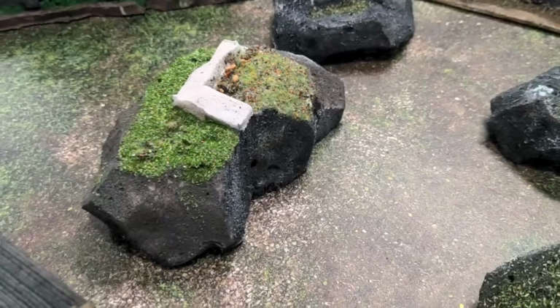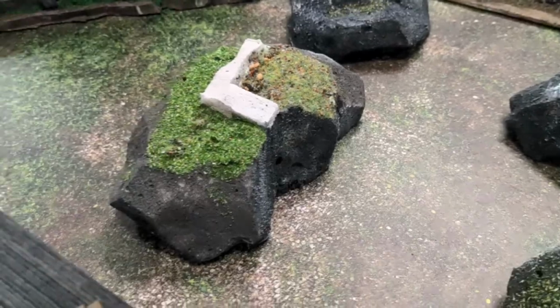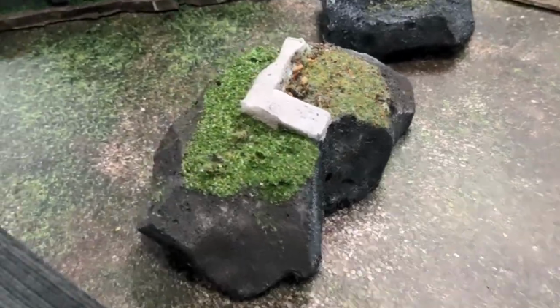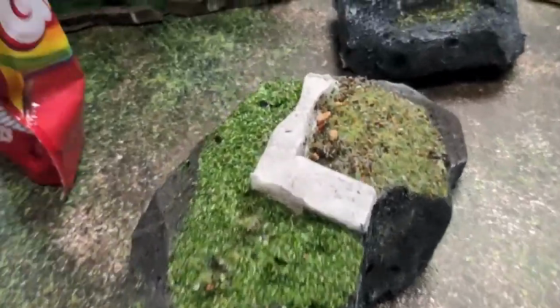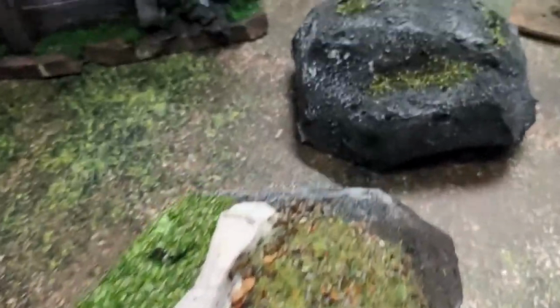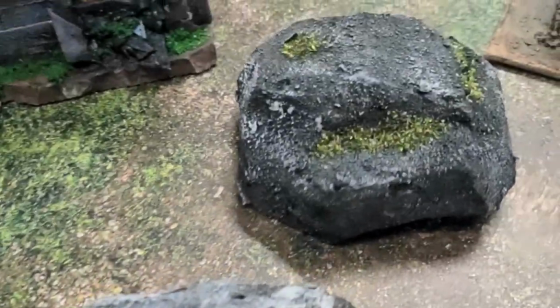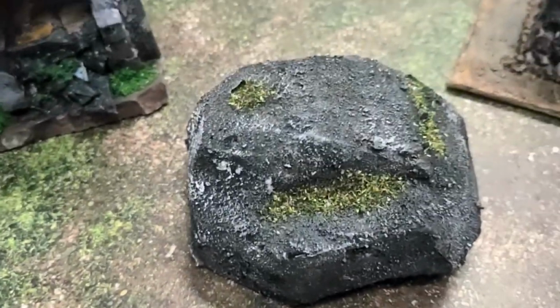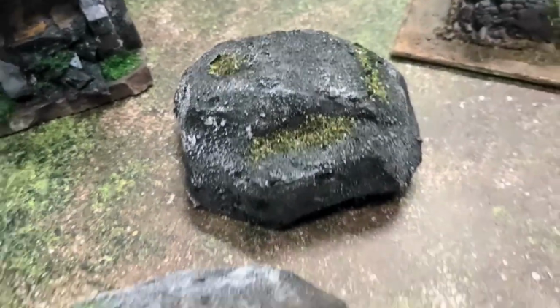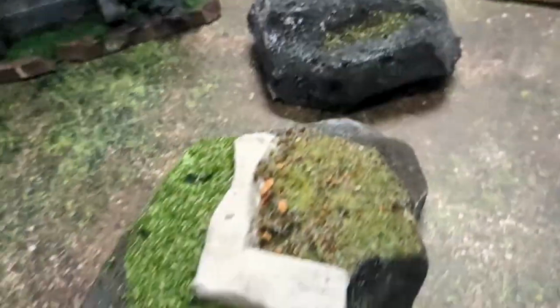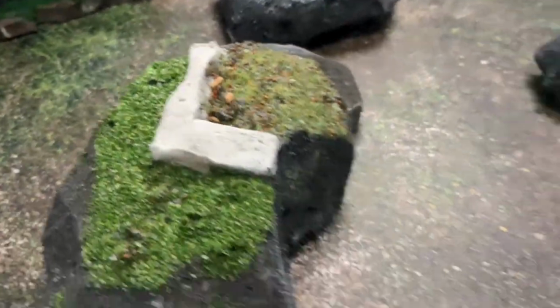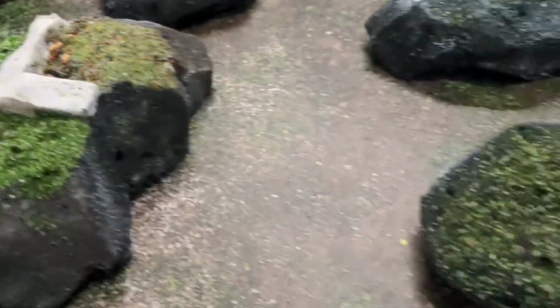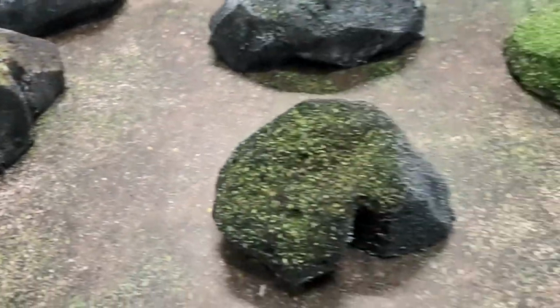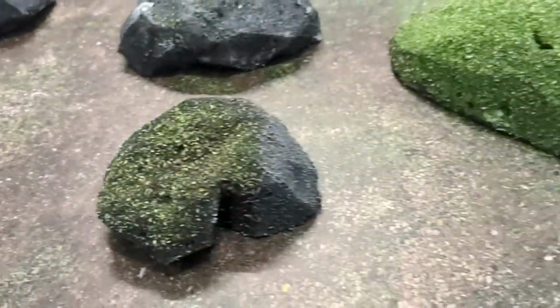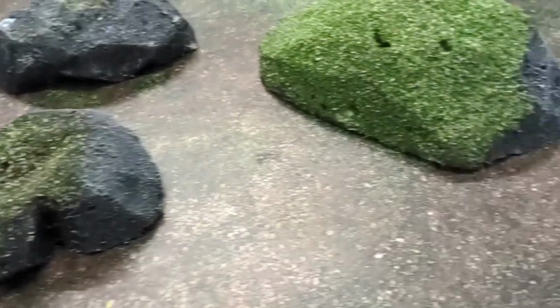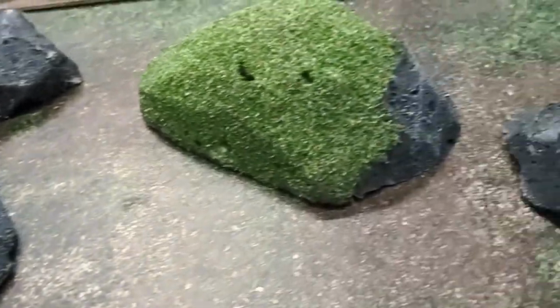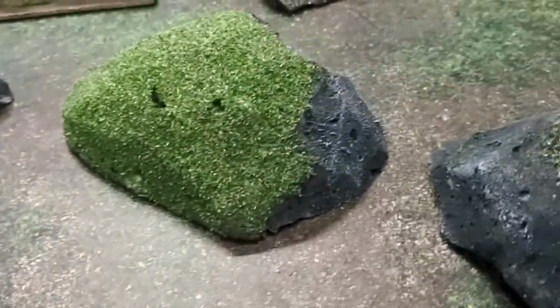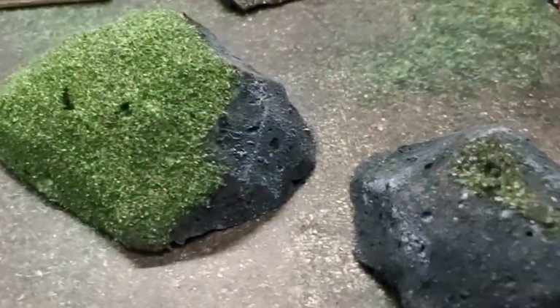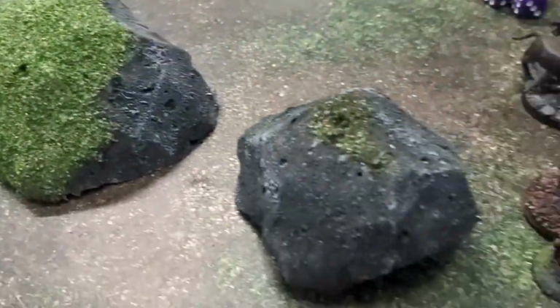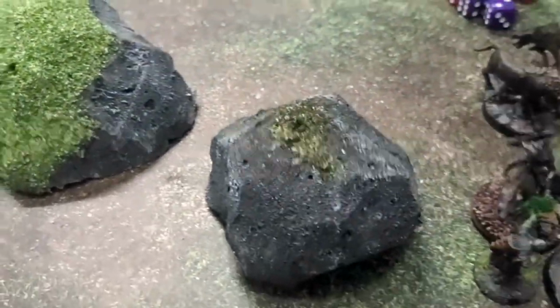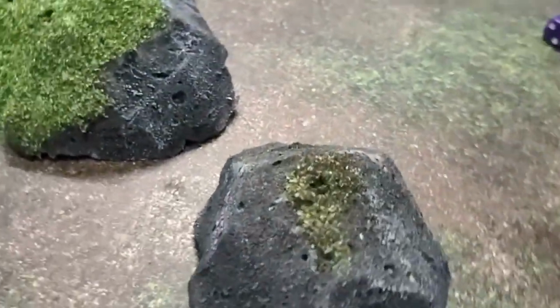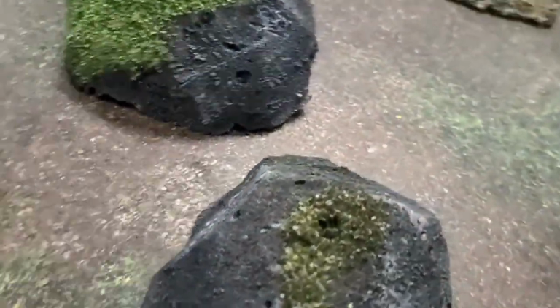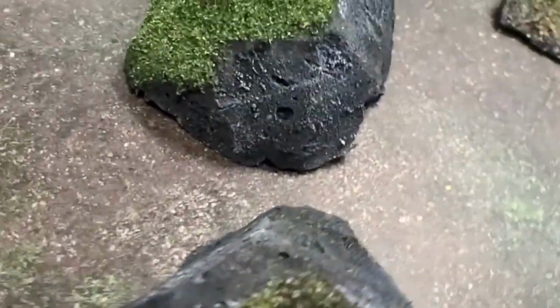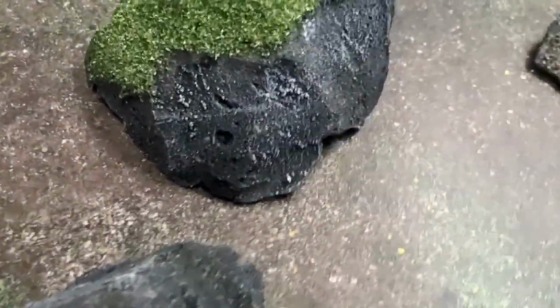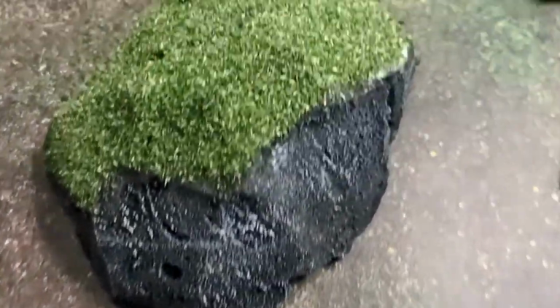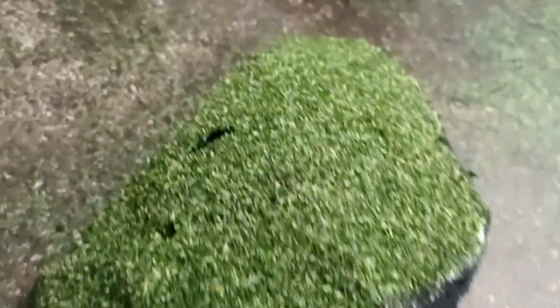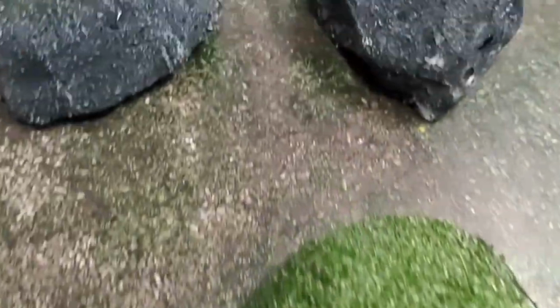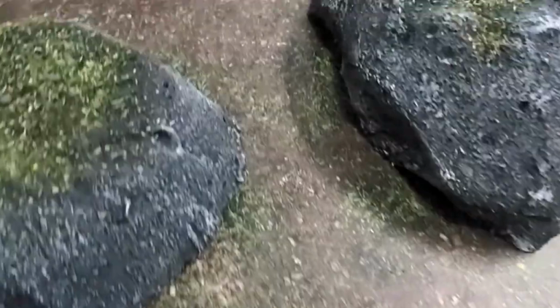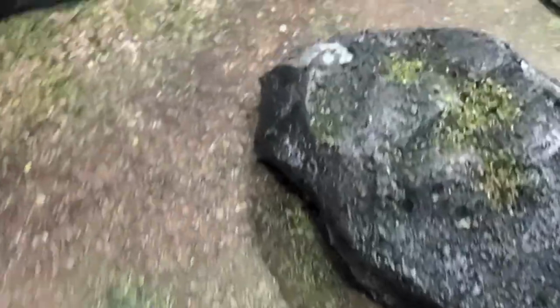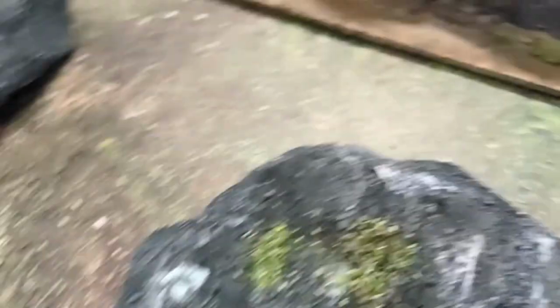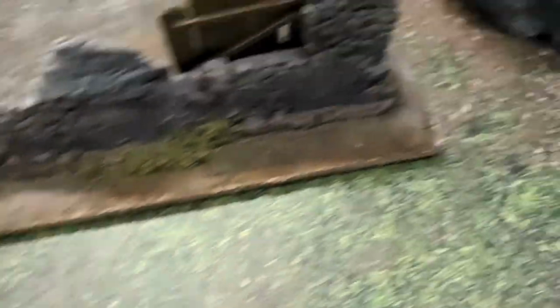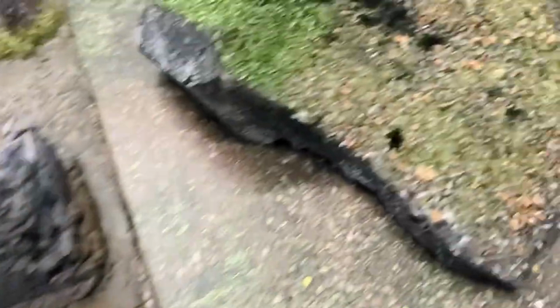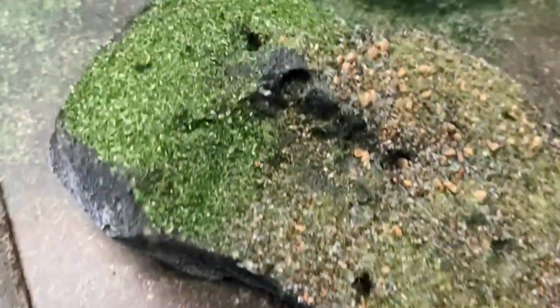How to make scatter rocks in just five minutes. Each one of these rocks took five minutes to make — five minutes of effort. There's some drying time in between, but in terms of actual effort, it's just five minutes.